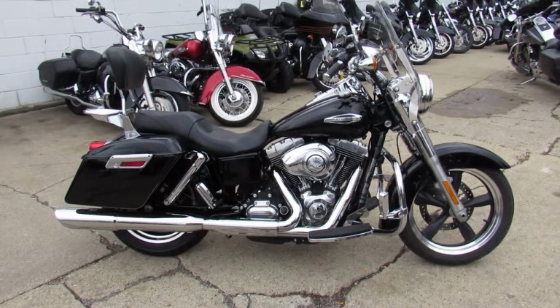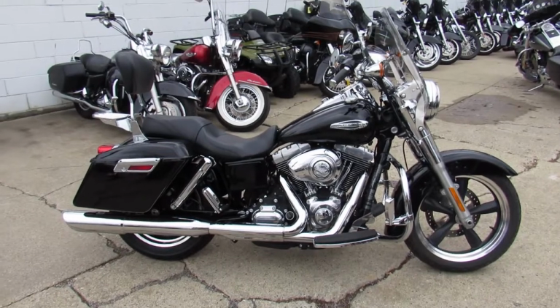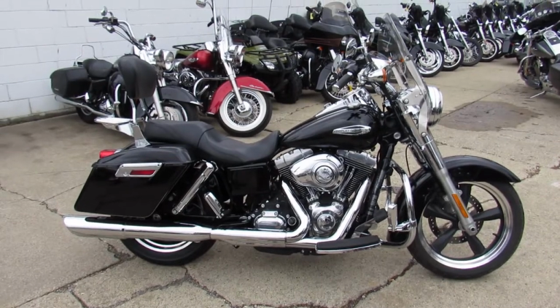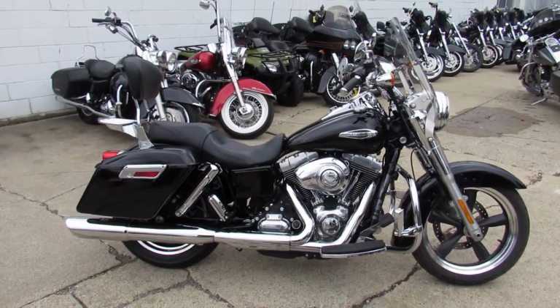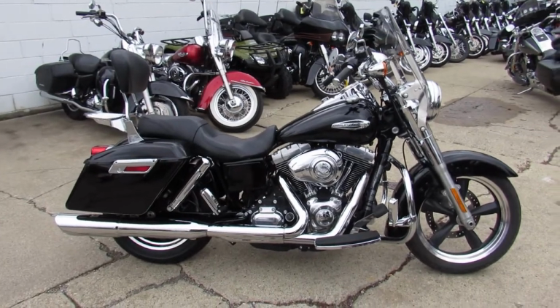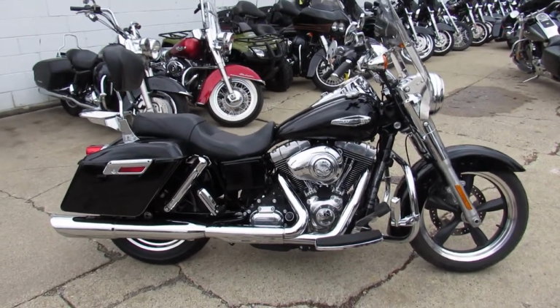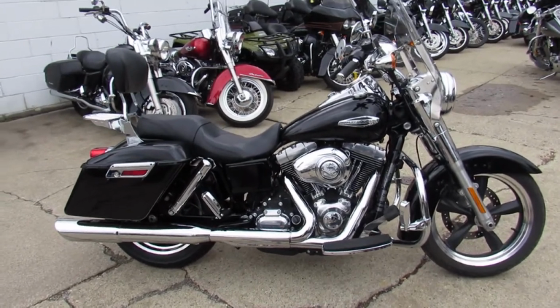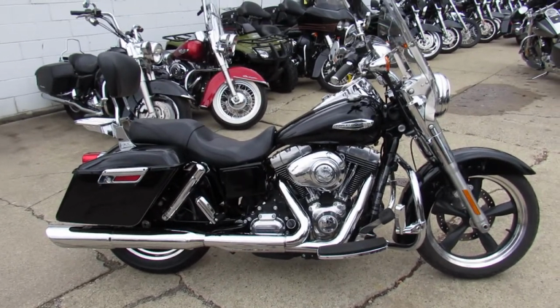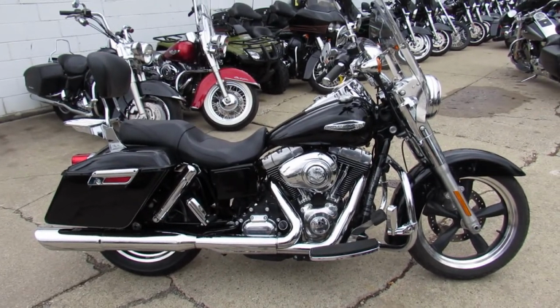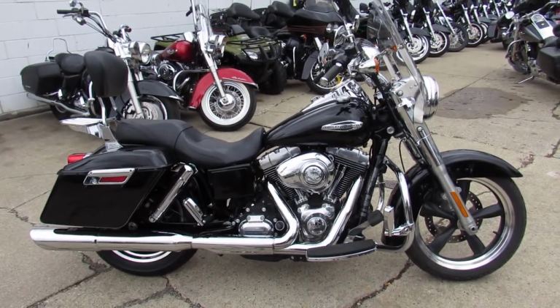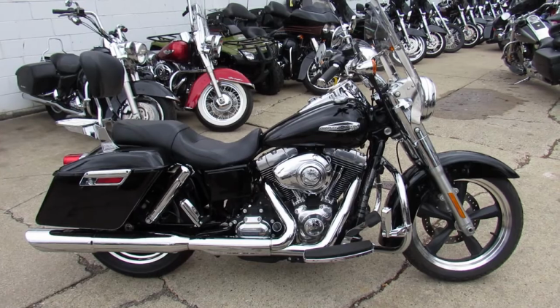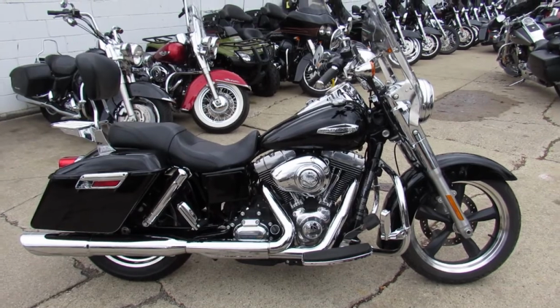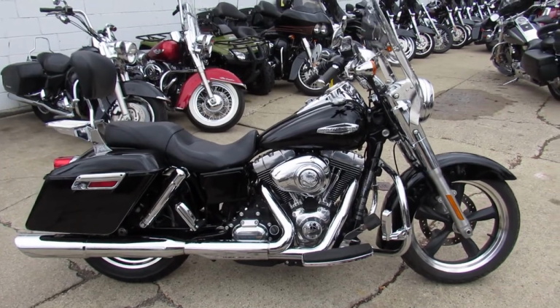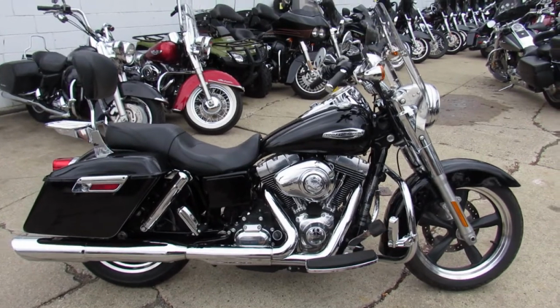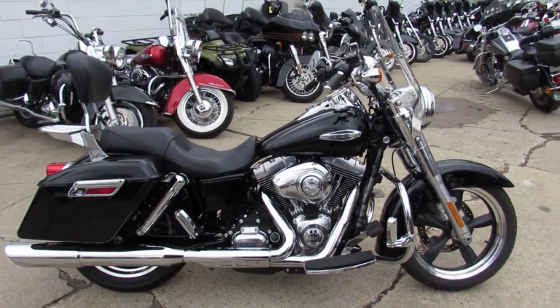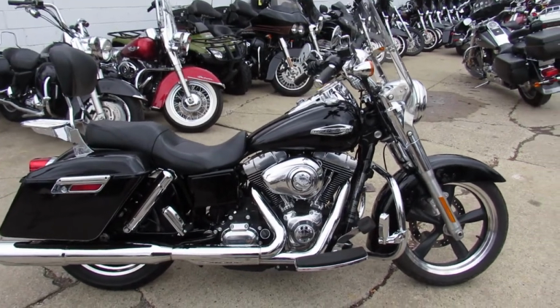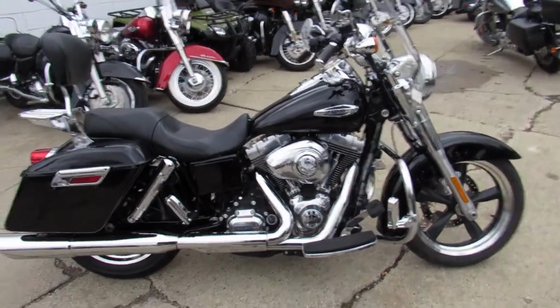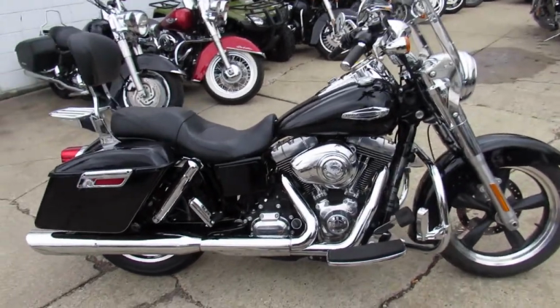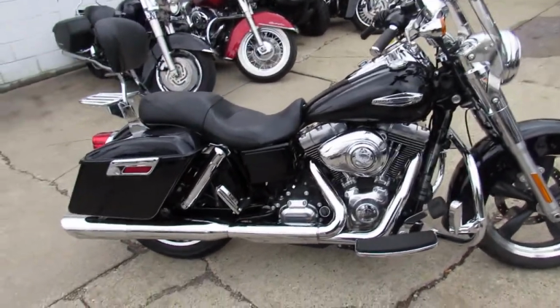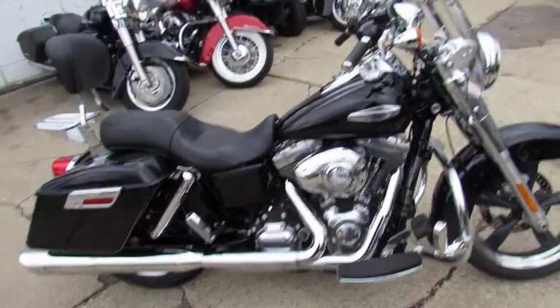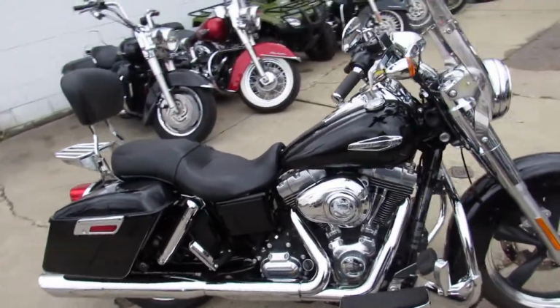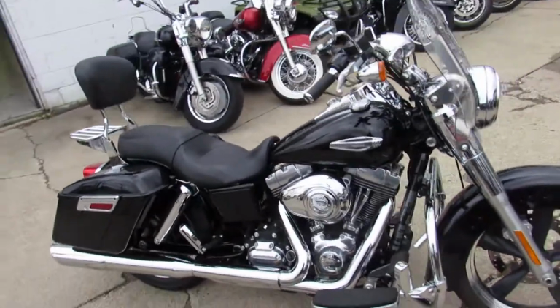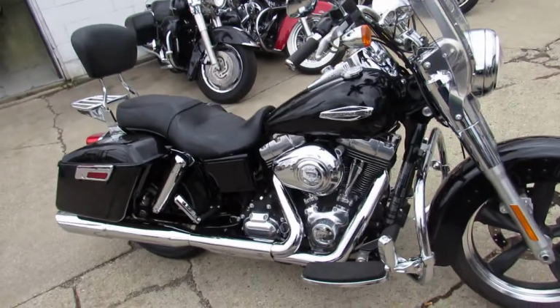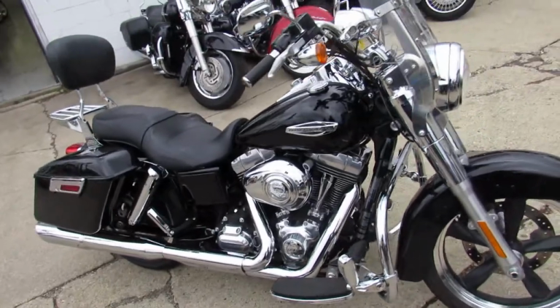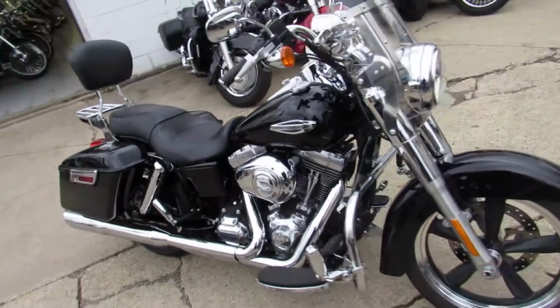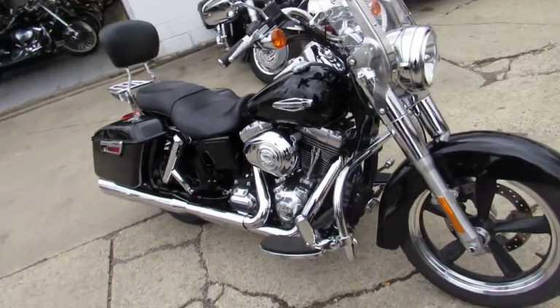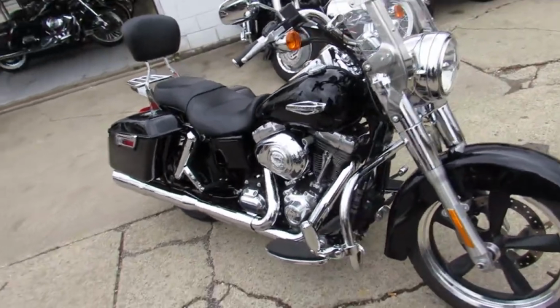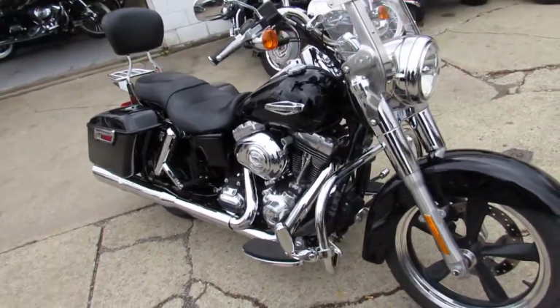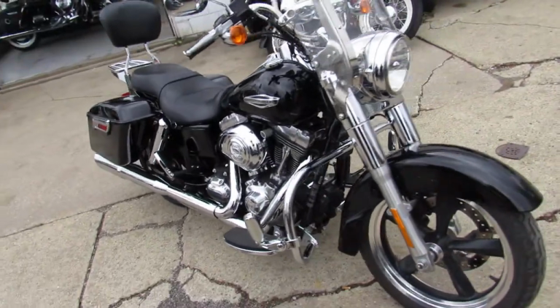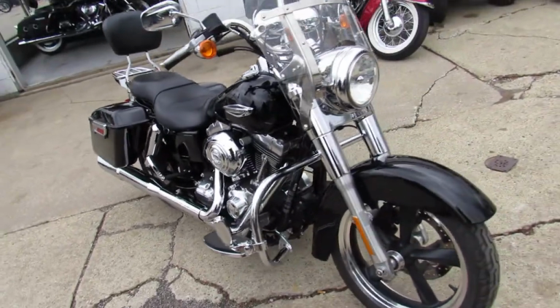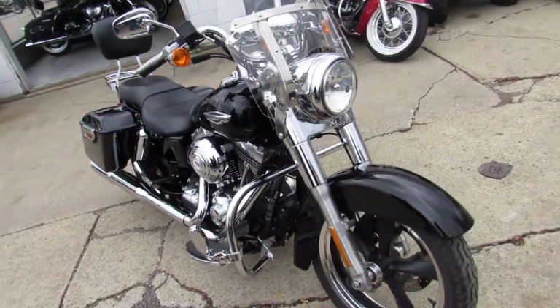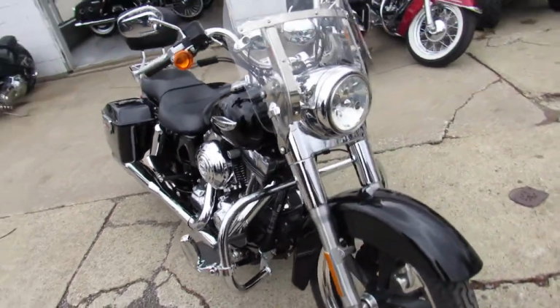Hey guys, Aaron and Andrew here at Approval Powersports doing some videos on the used Harleys we got in the showroom for sale. We got over 400 used Harleys in stock. This one here, 2013 Dyna Switchback for sale.